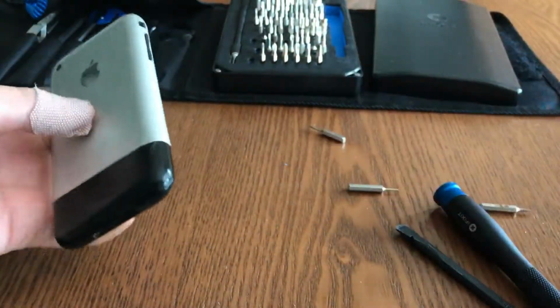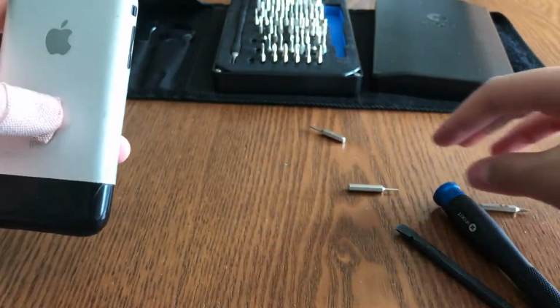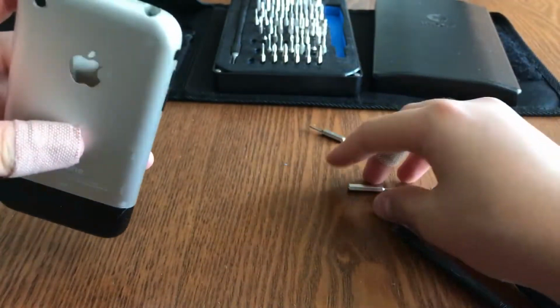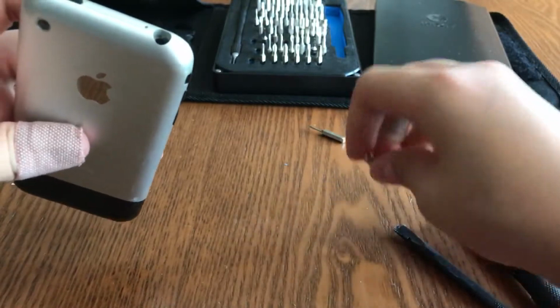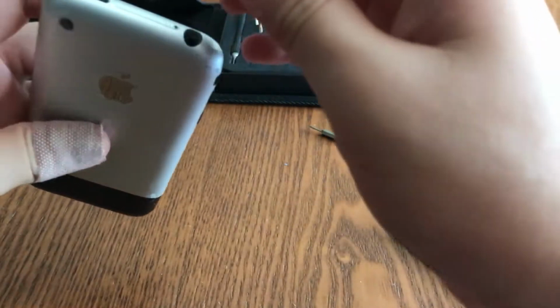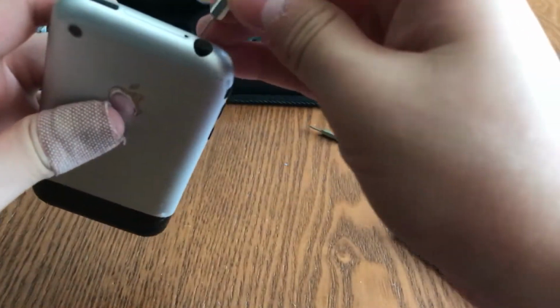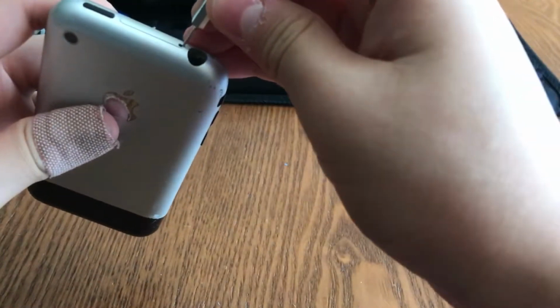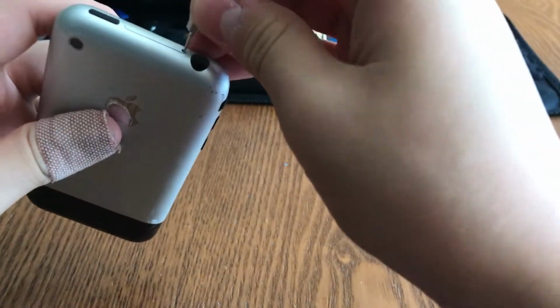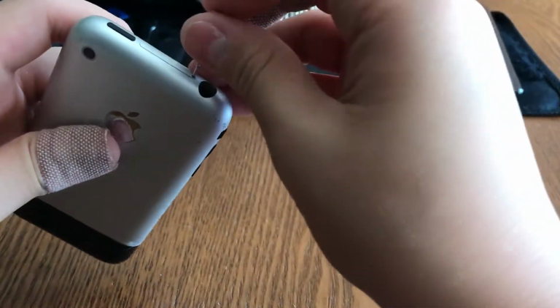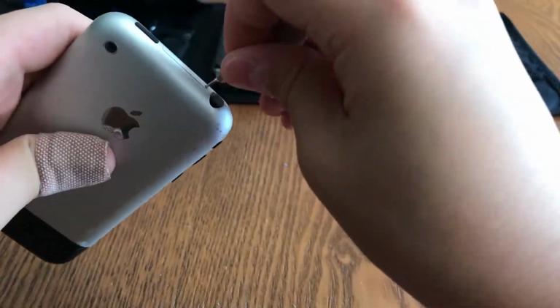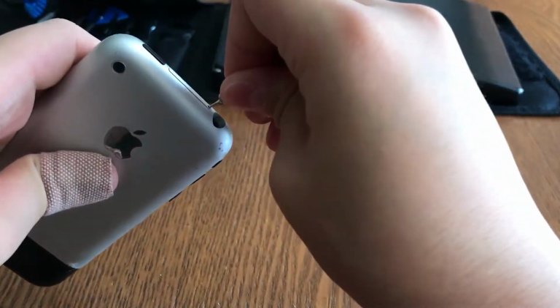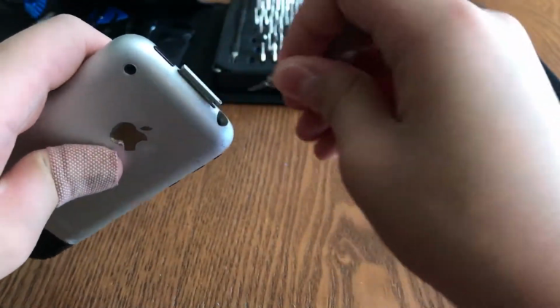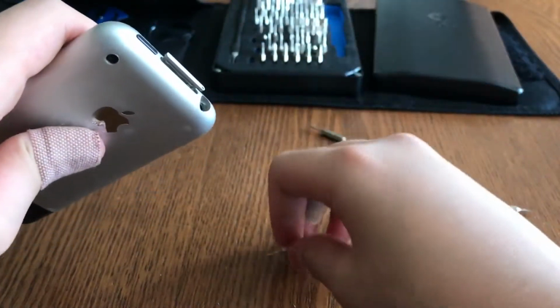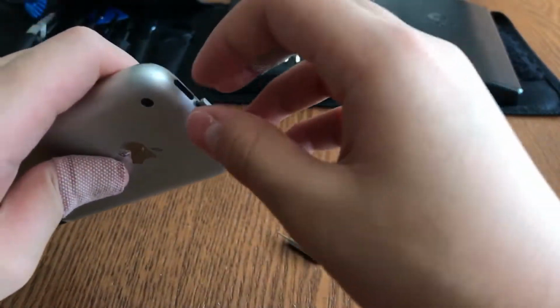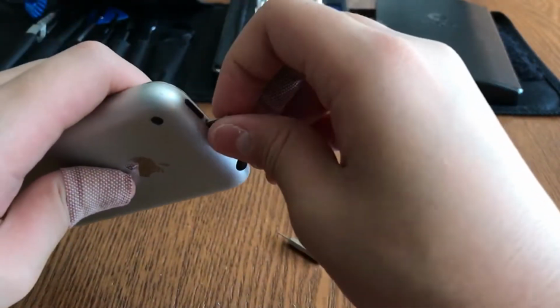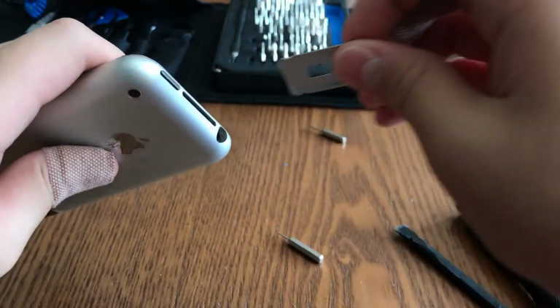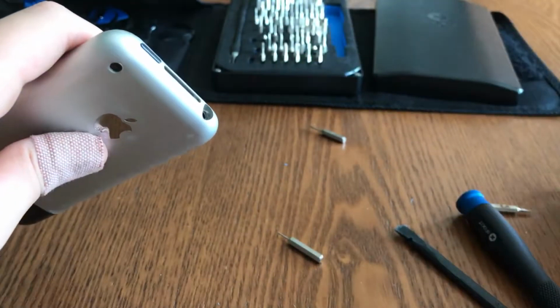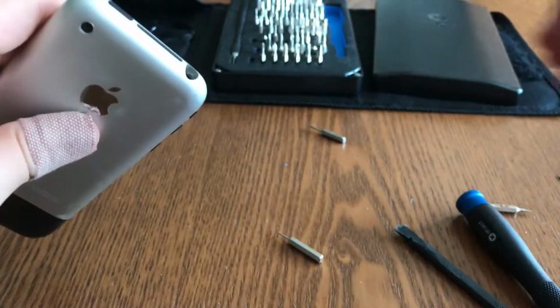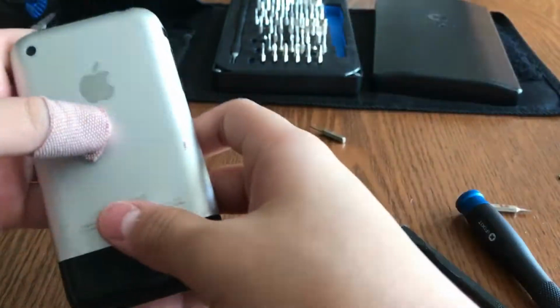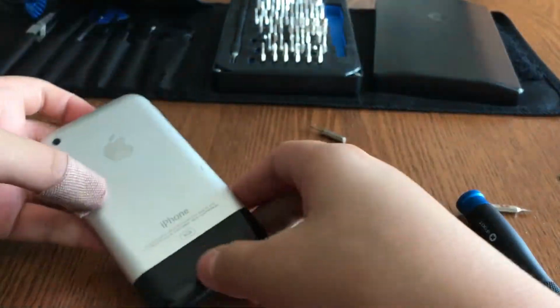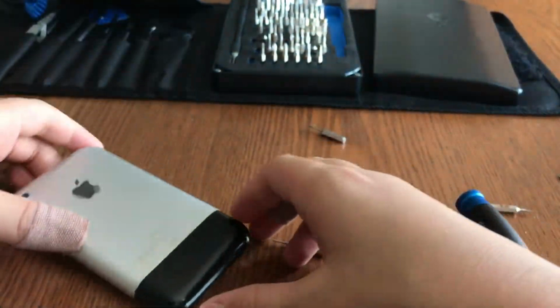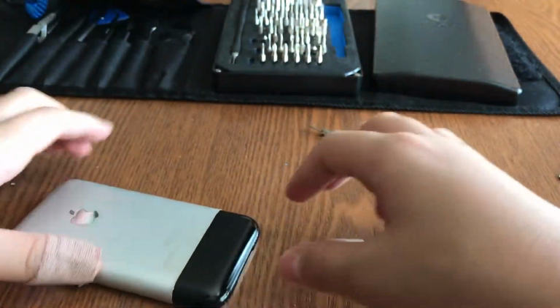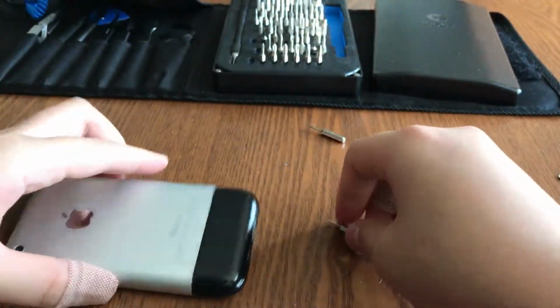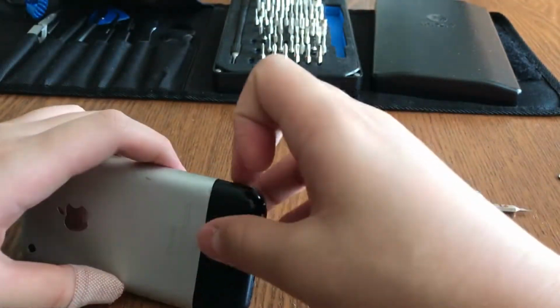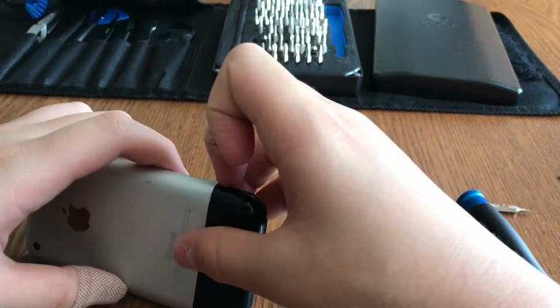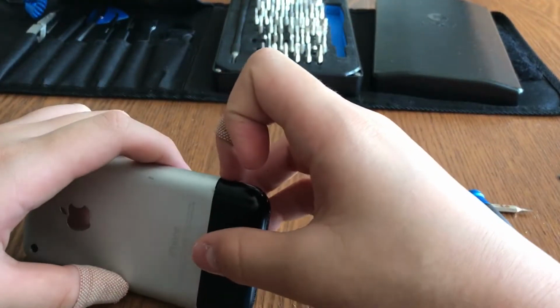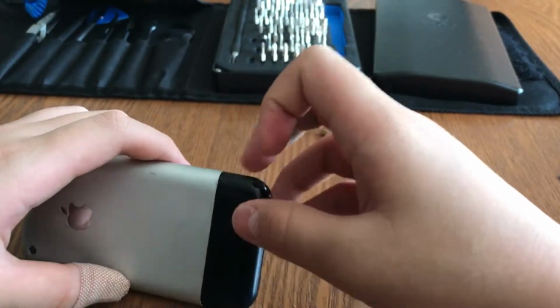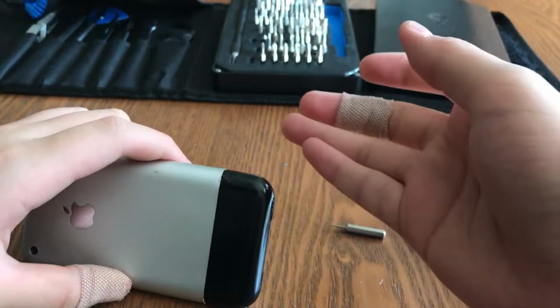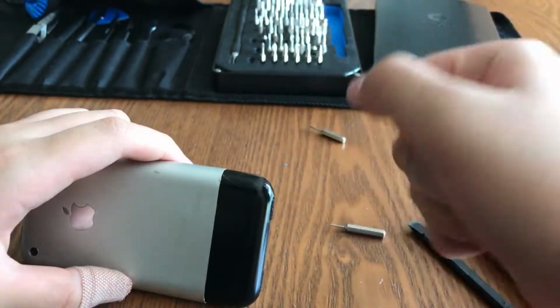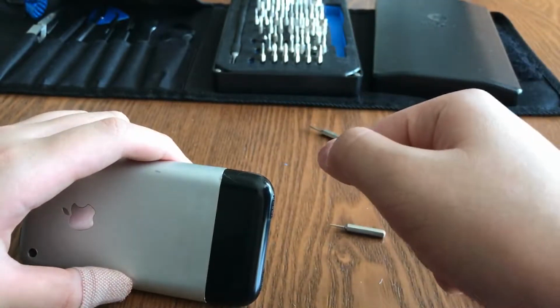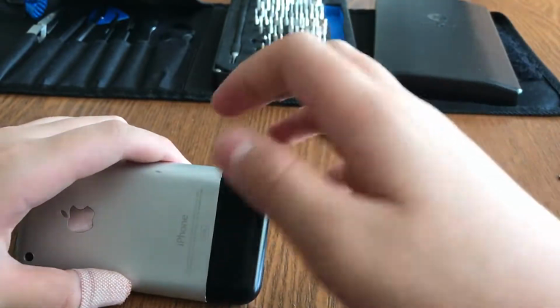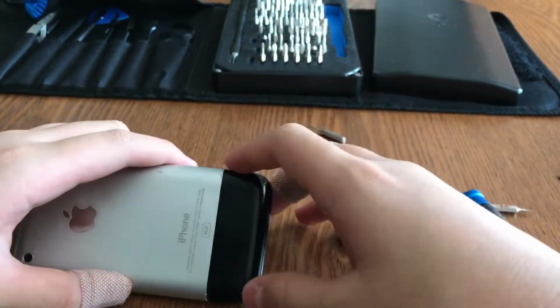First, you need to use a SIM ejection tool and eject the SIM tray on your iPhone. Pull it out and put it to the side.